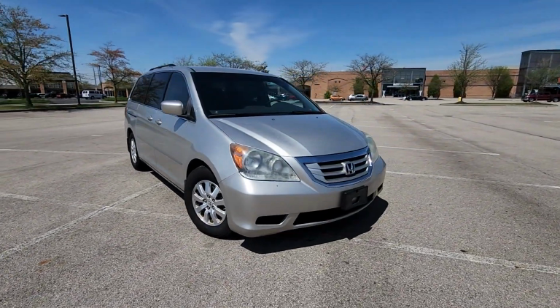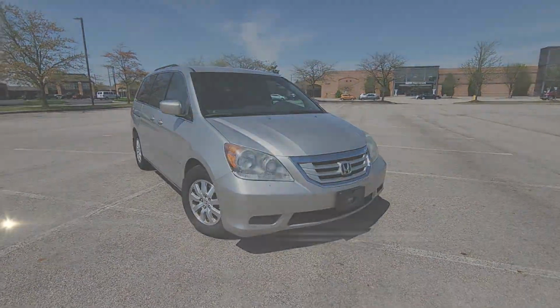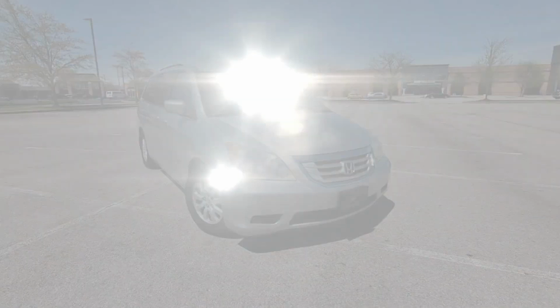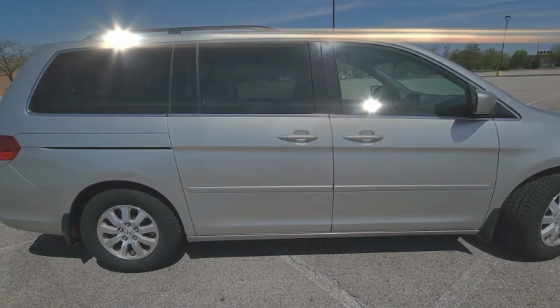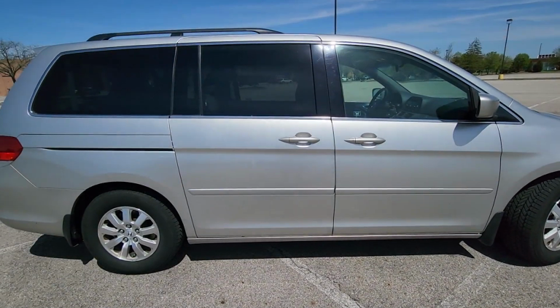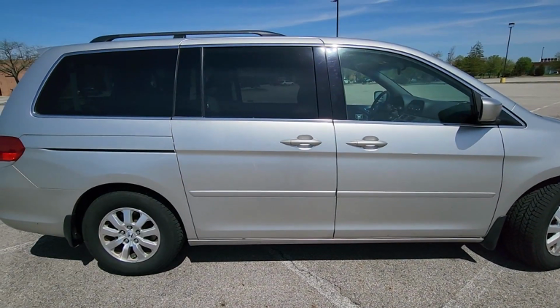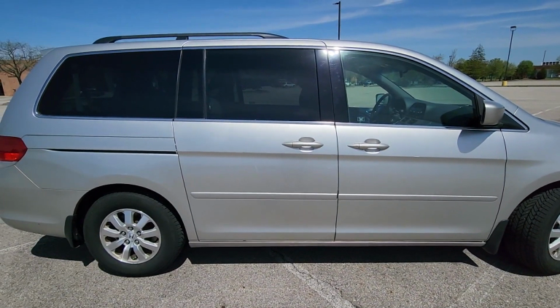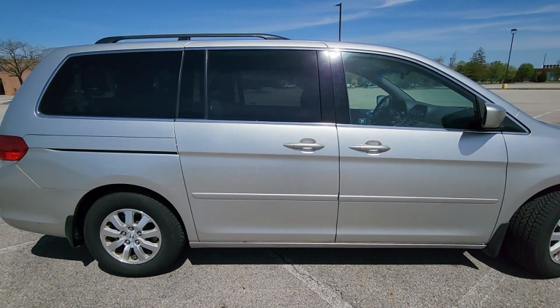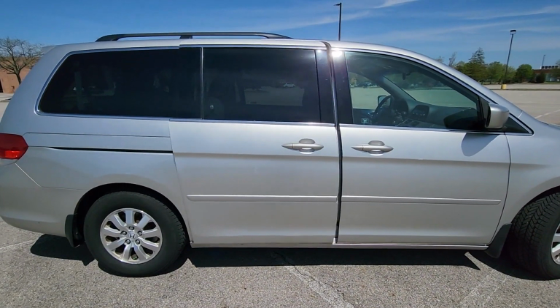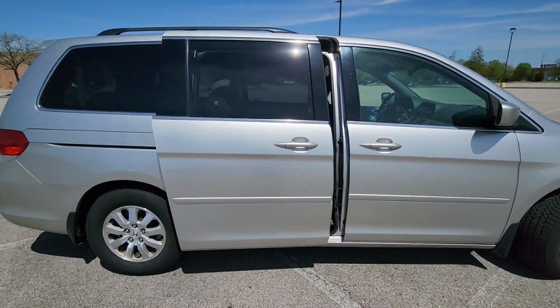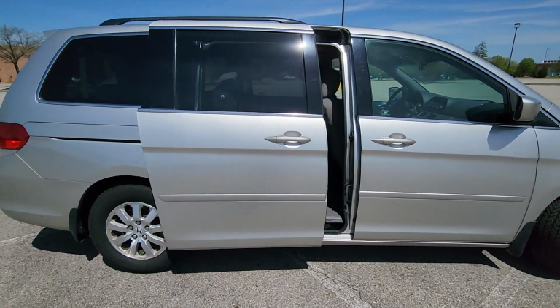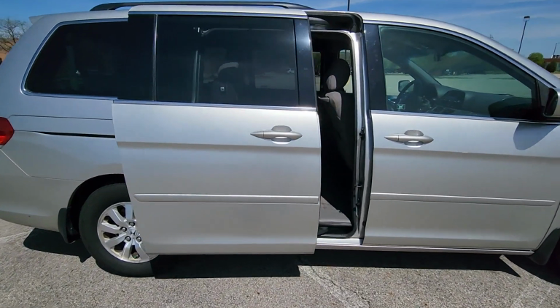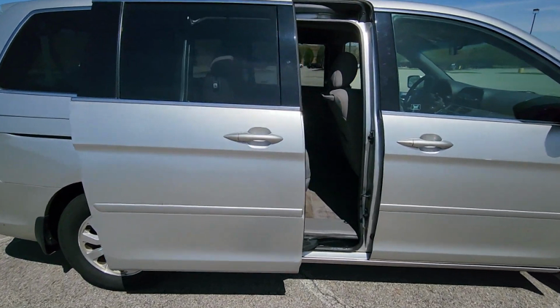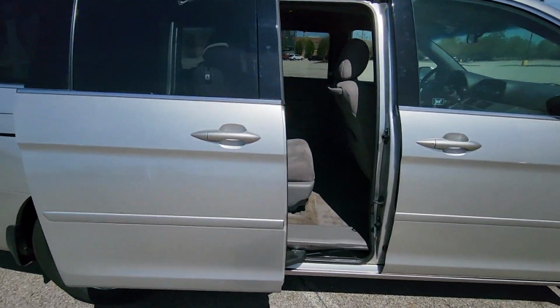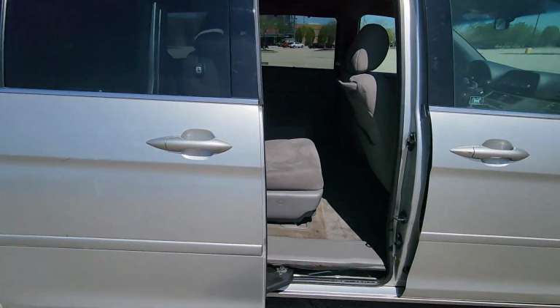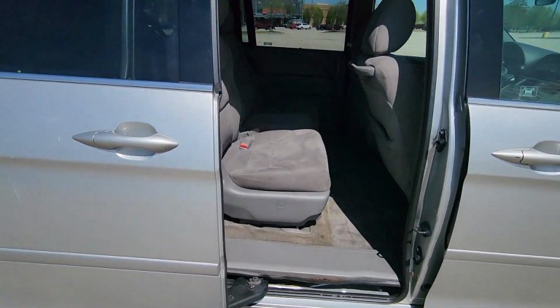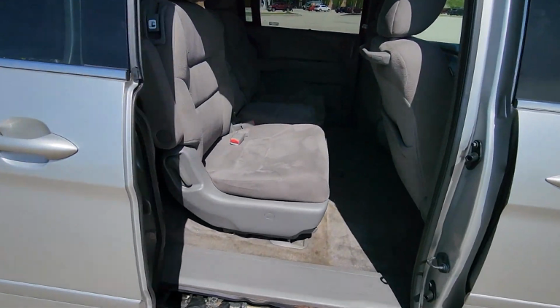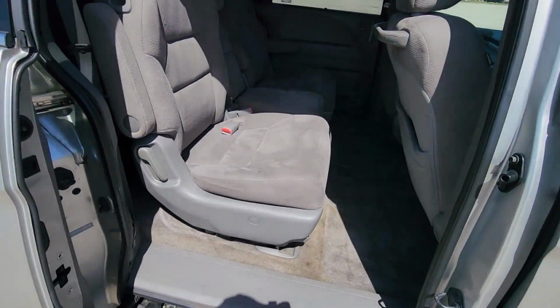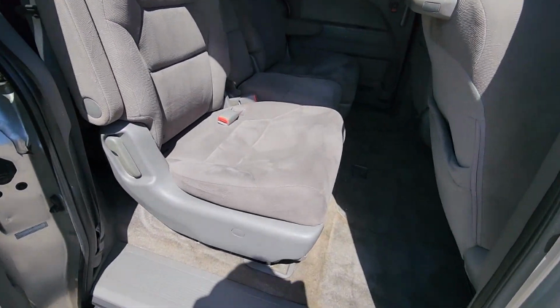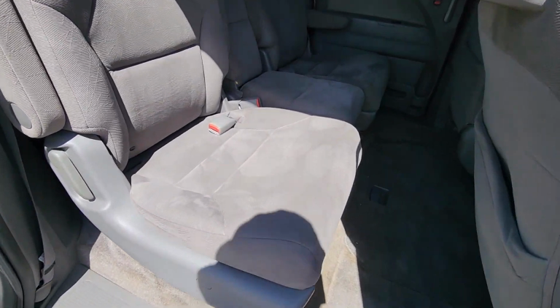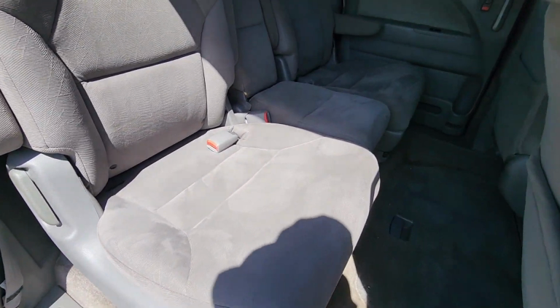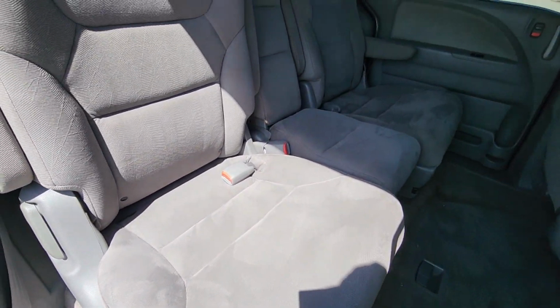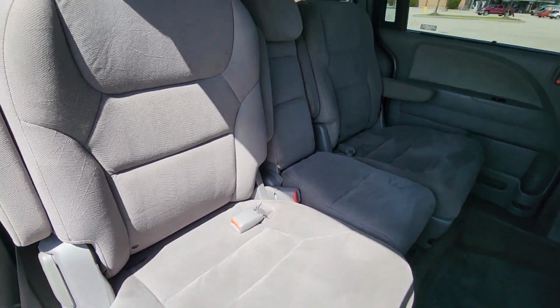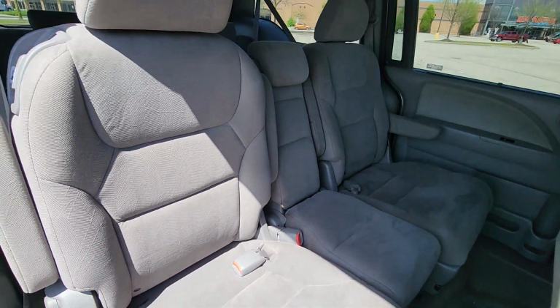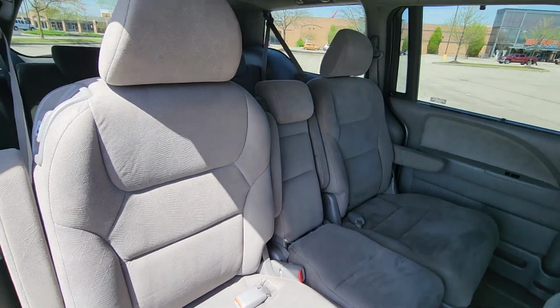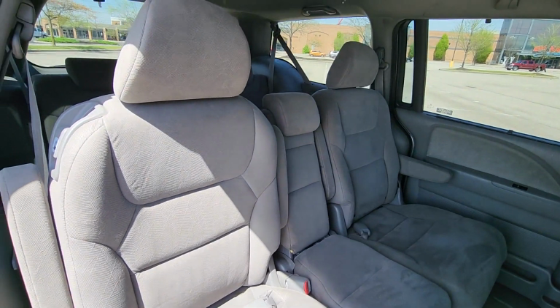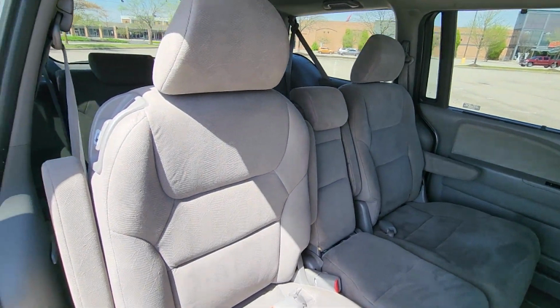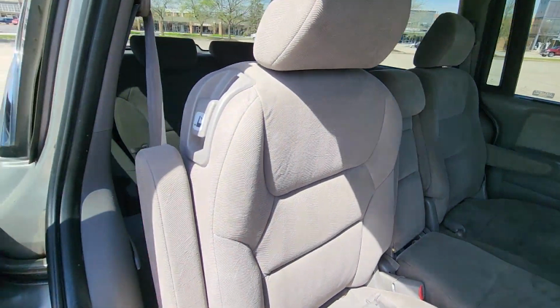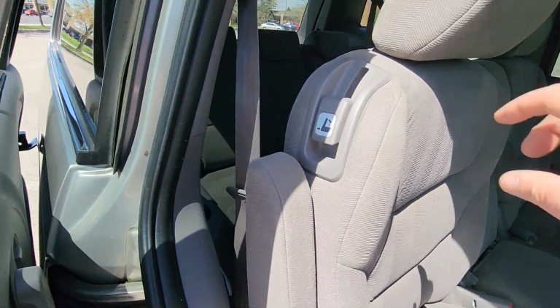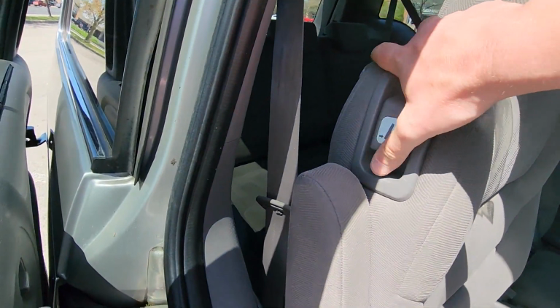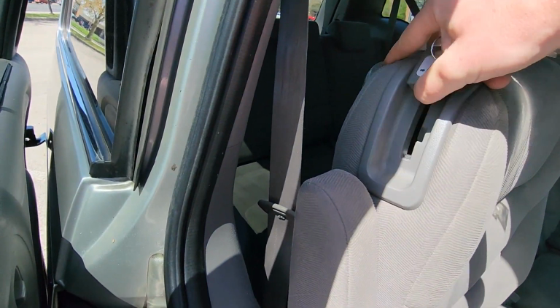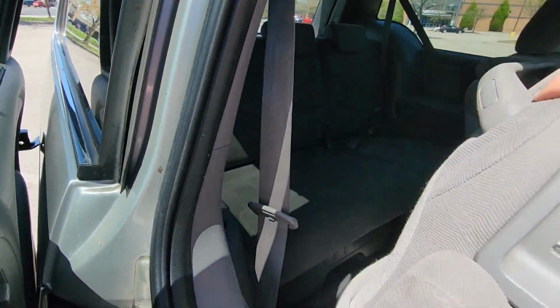Power outlet, rear spoiler, auto climate control, keyless entry, front bucket seats, rear bucket seats, steering wheel audio controls, and engine immobilizer.